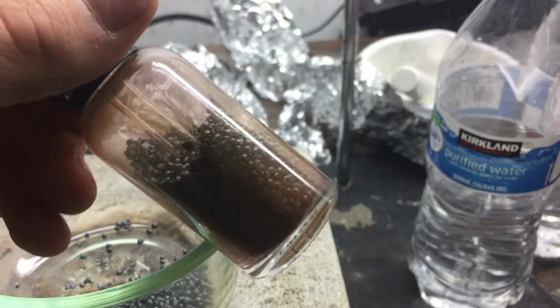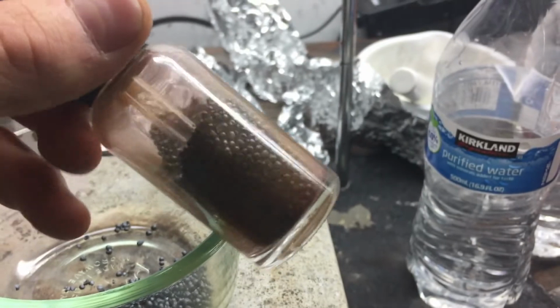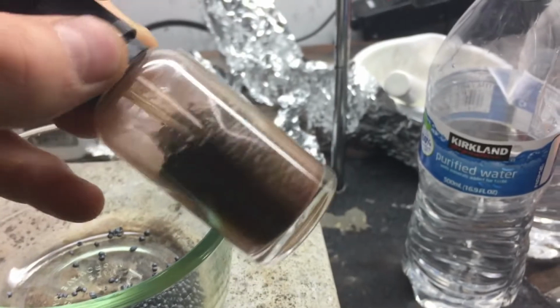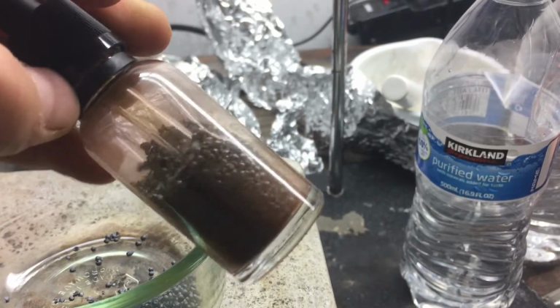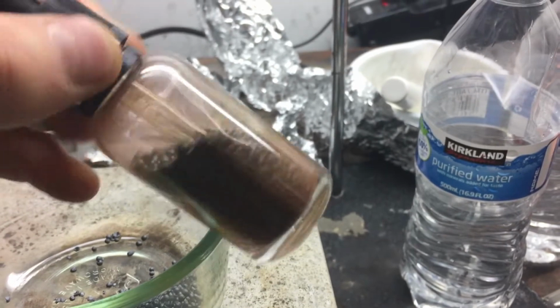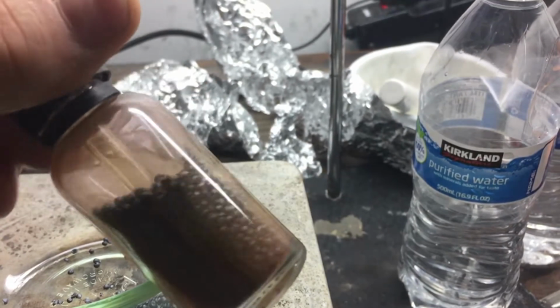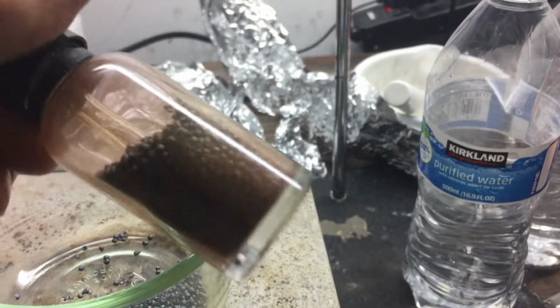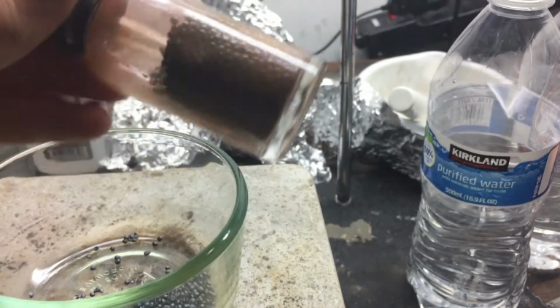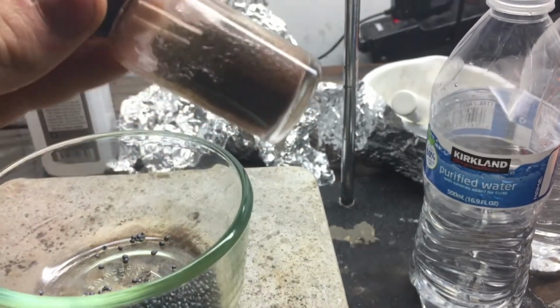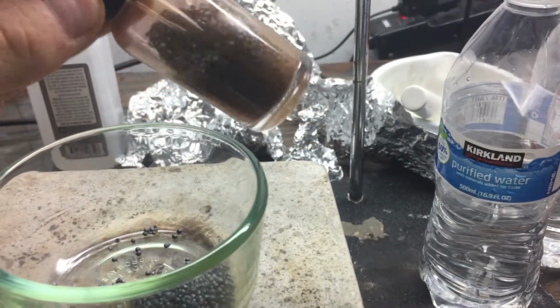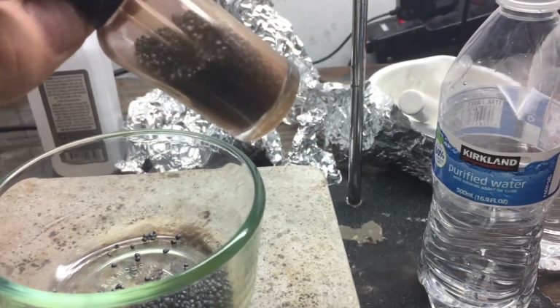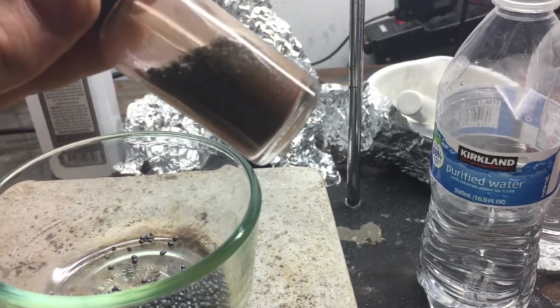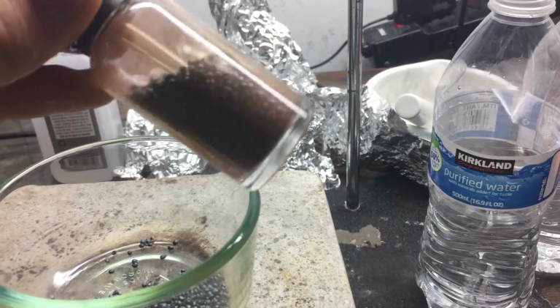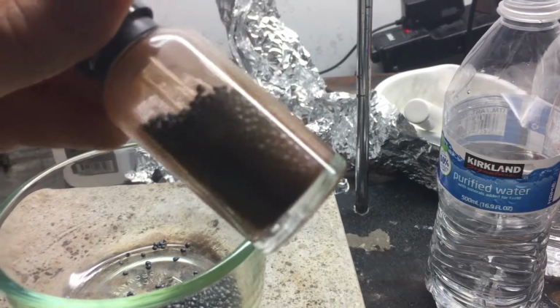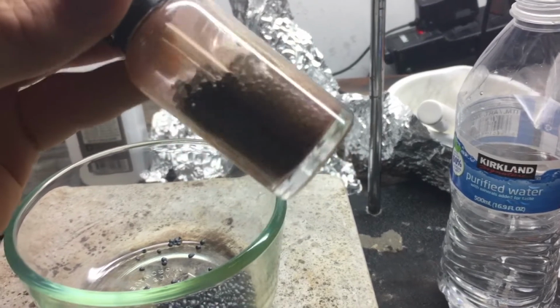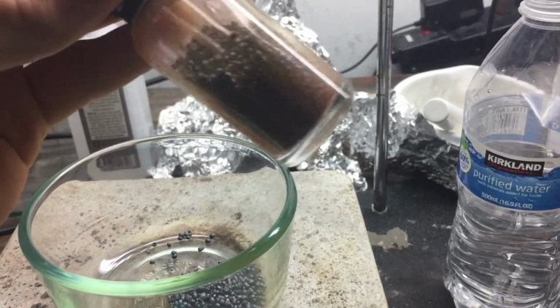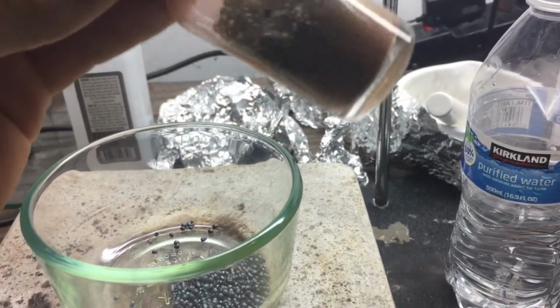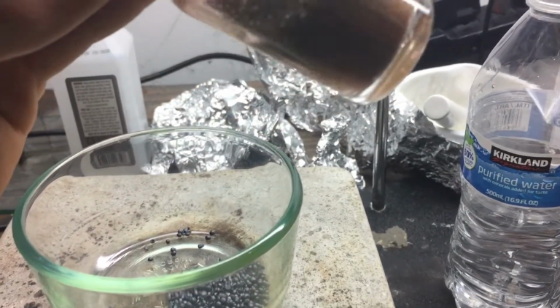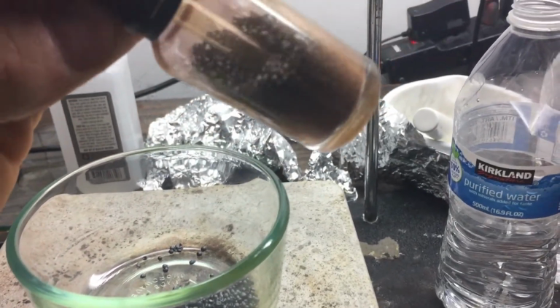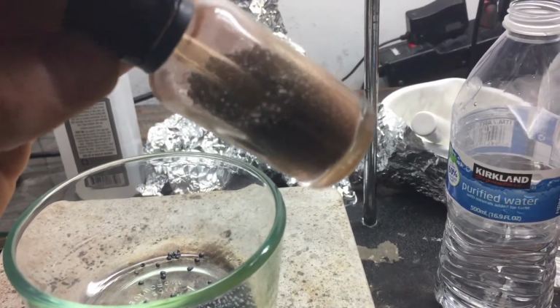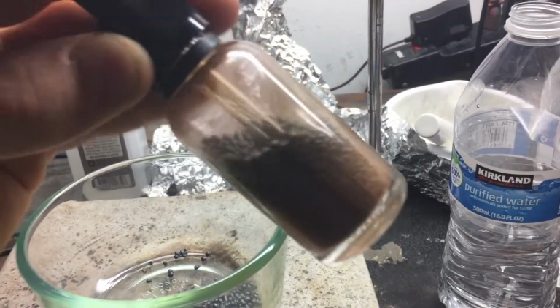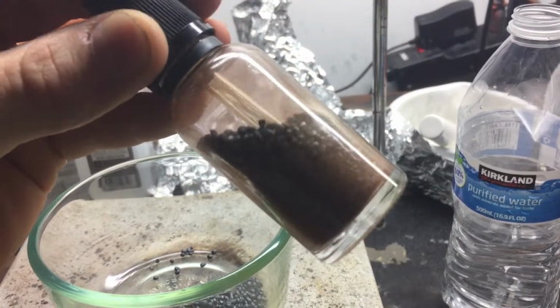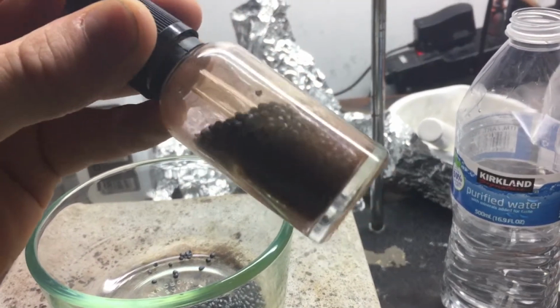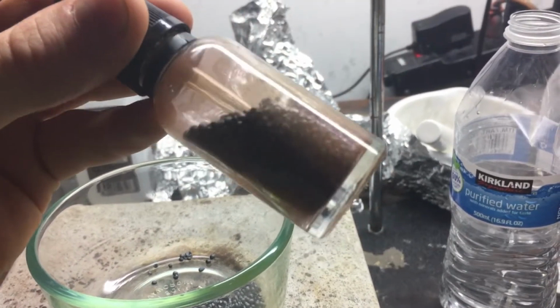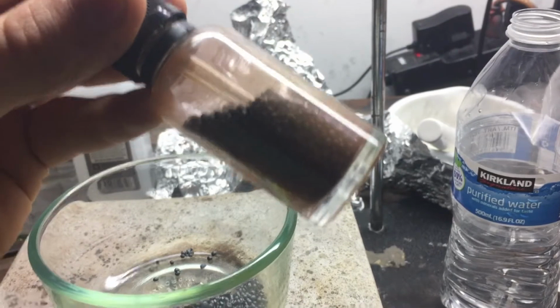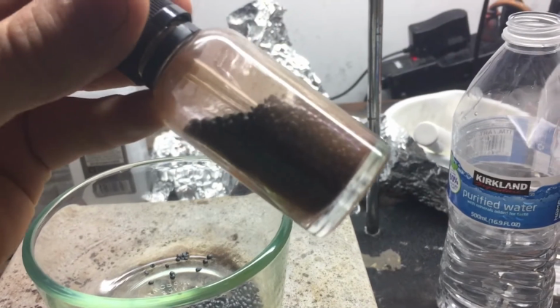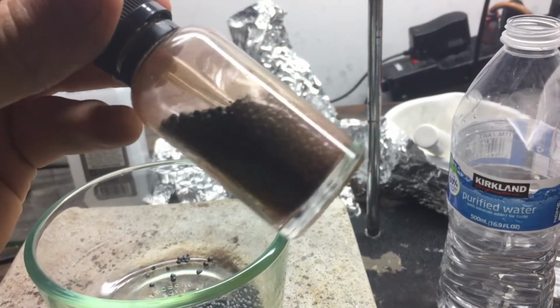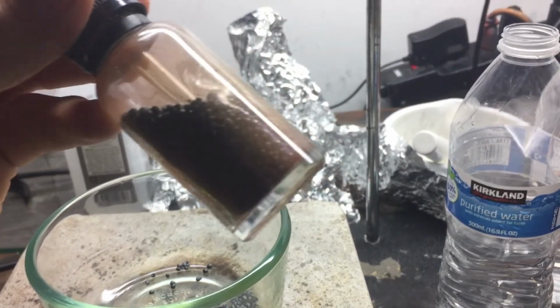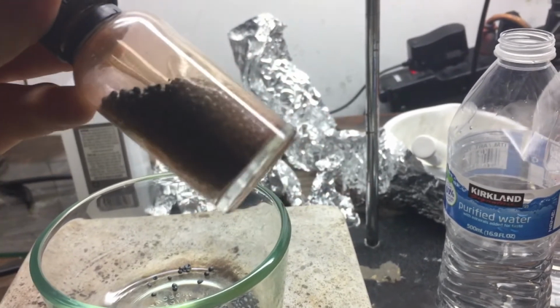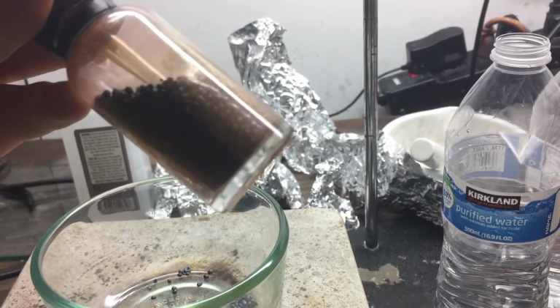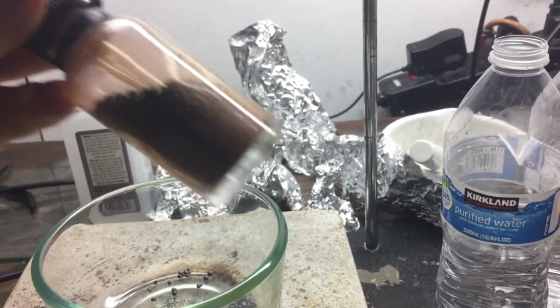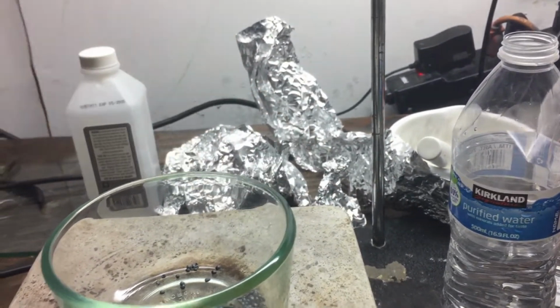Here I have a pretty decent amount of iodine and it was shipped in this container which works fairly well at keeping the iodine vapors in, but not super well, so I usually keep it in the garage.